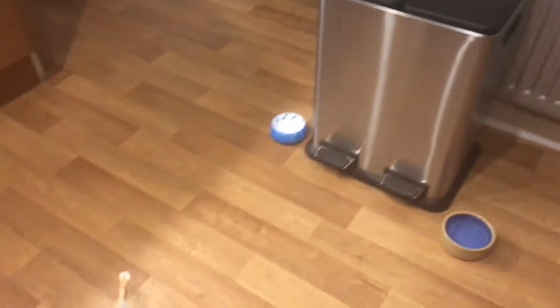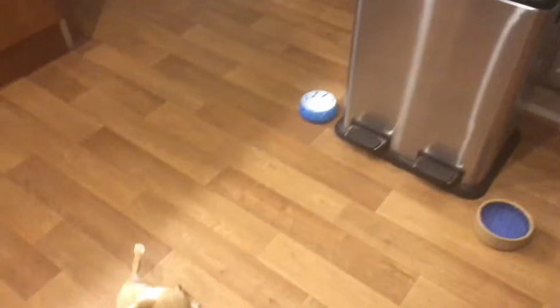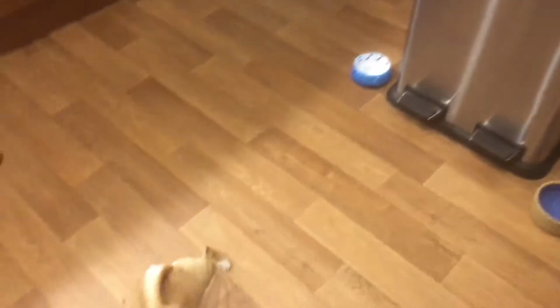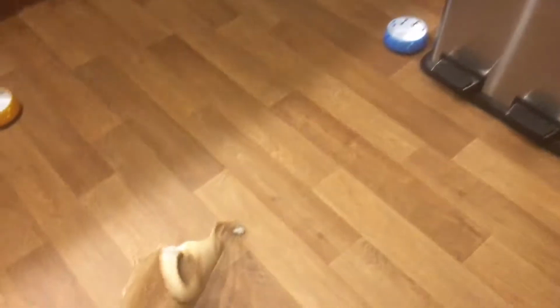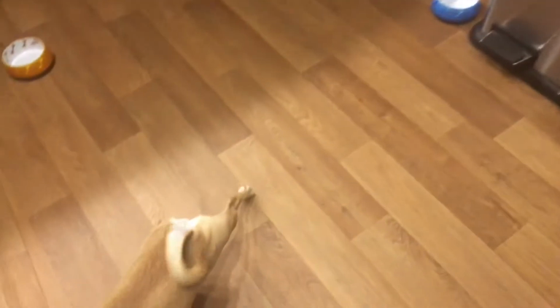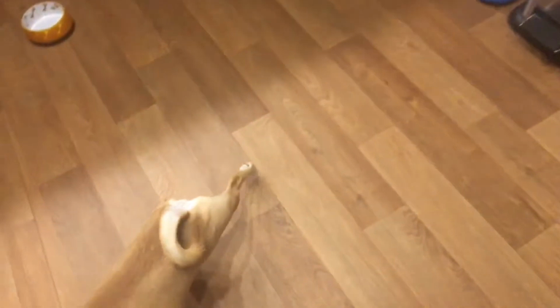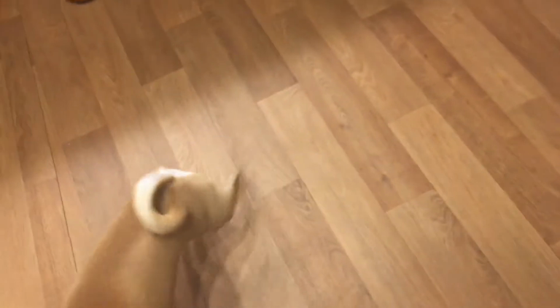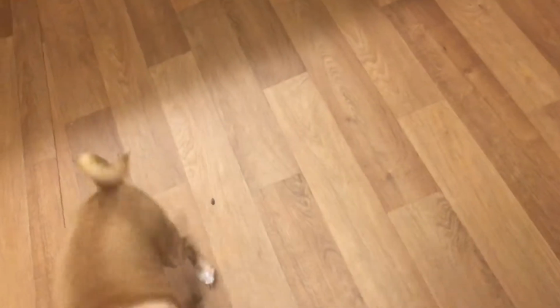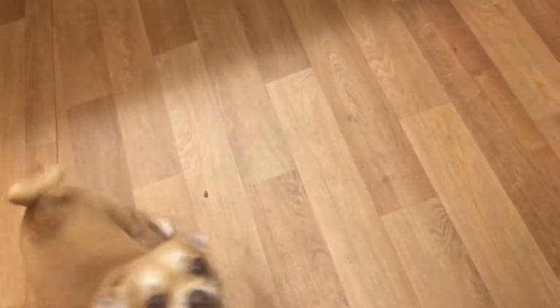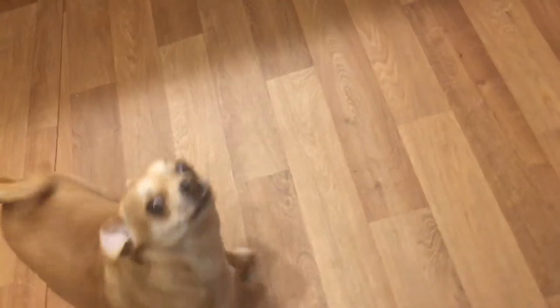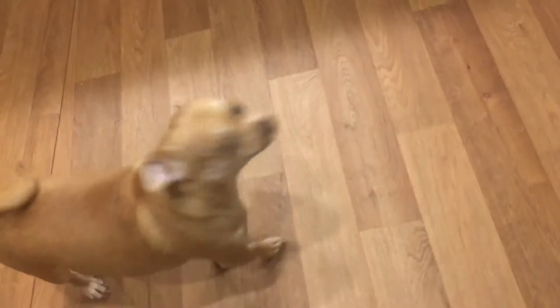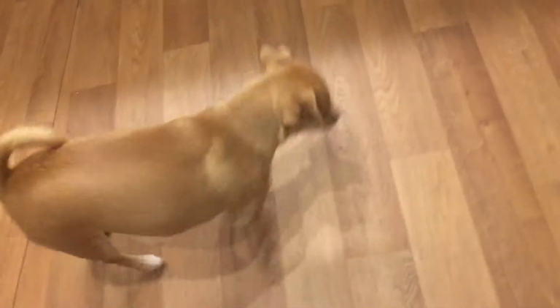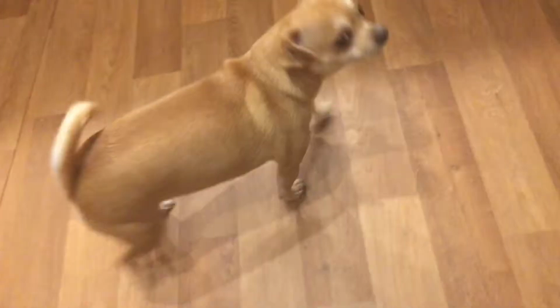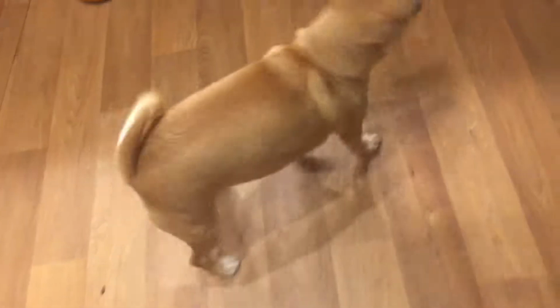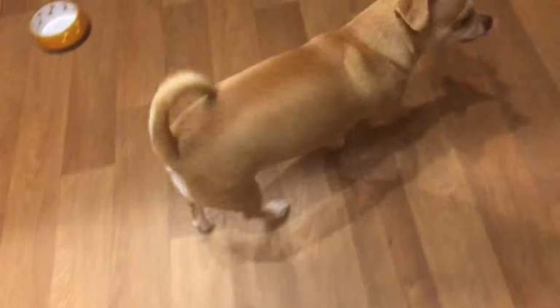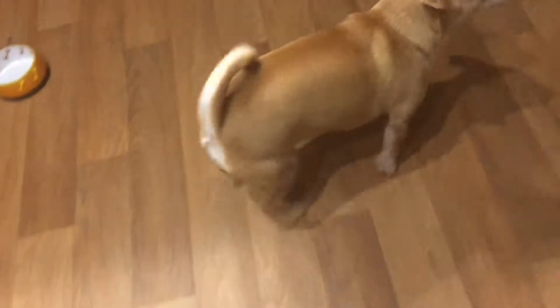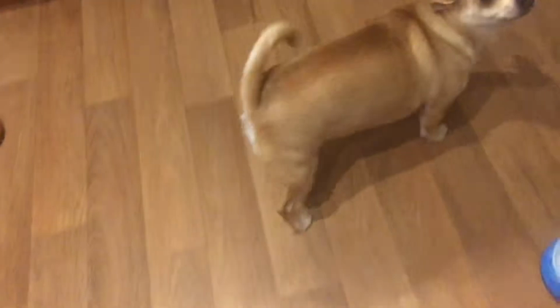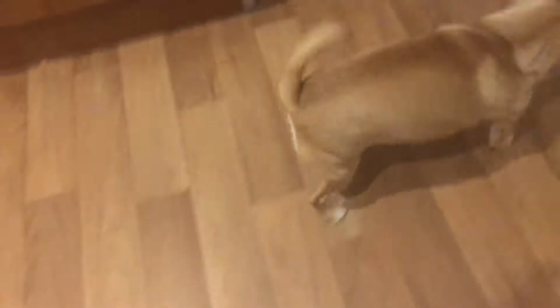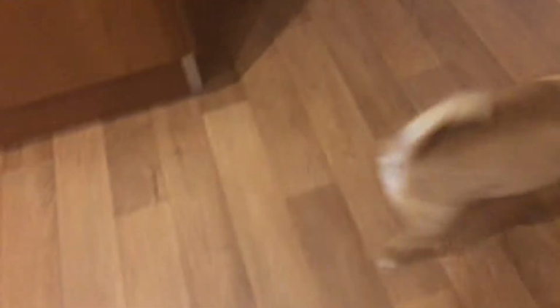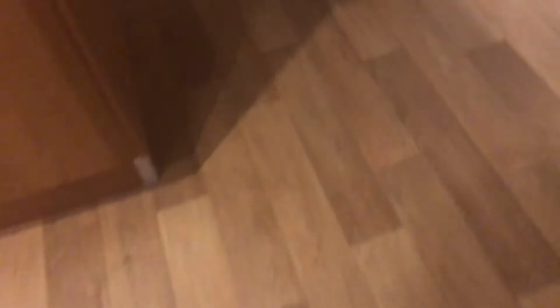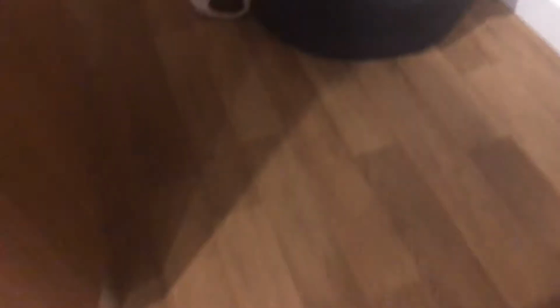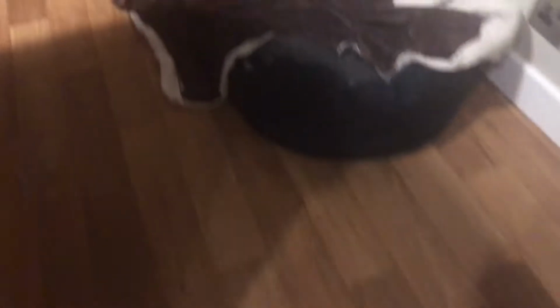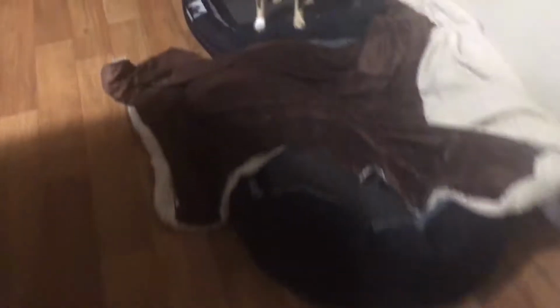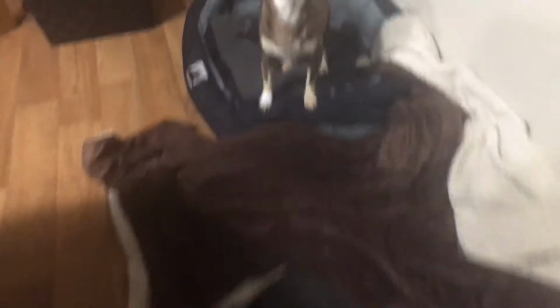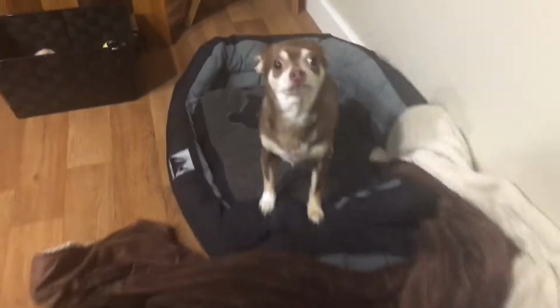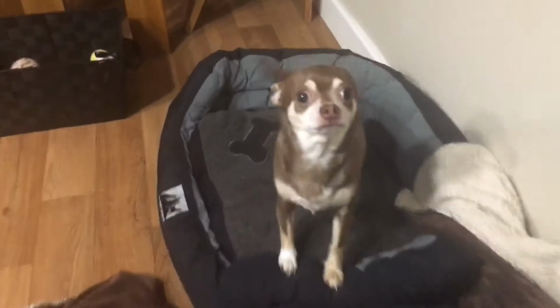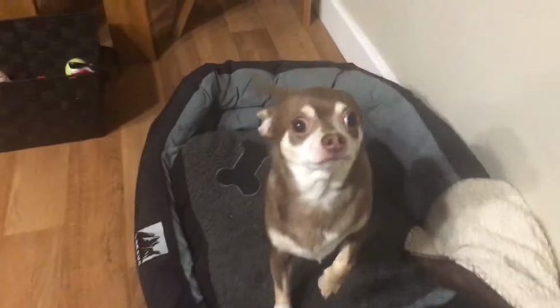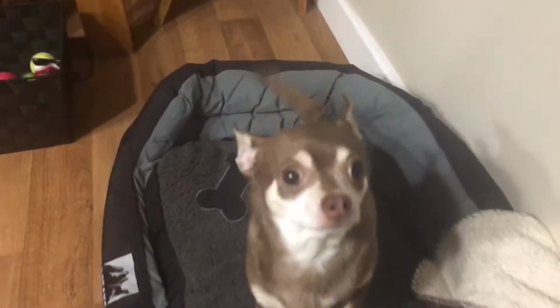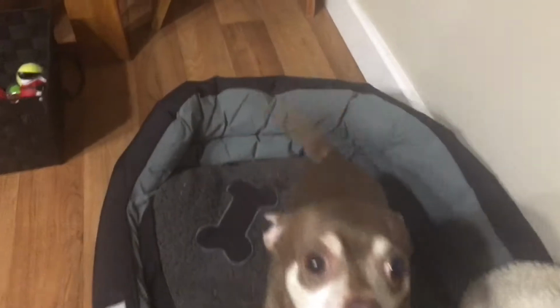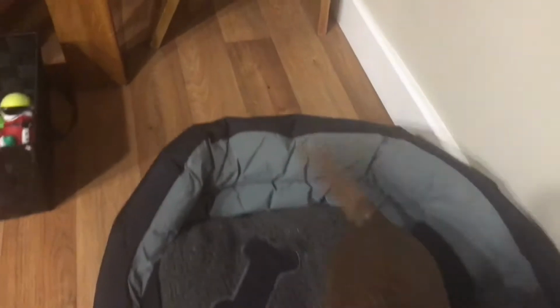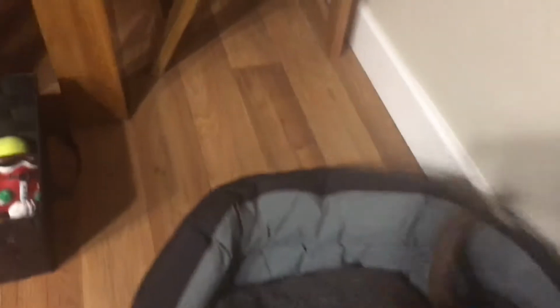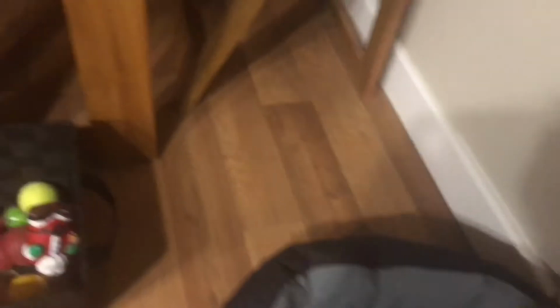Many different types of animals live in the kitchen. As you can see, one walks away while another looks on.